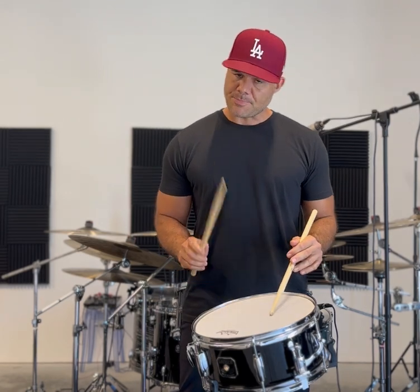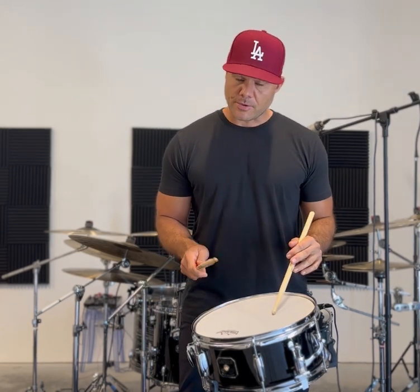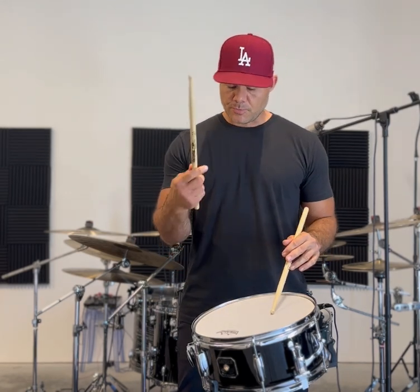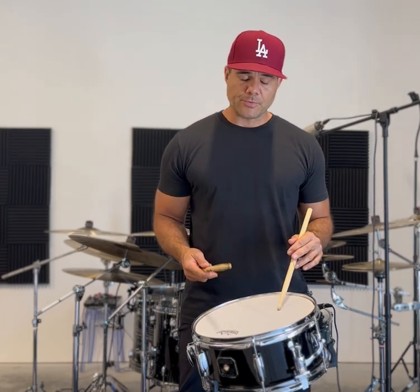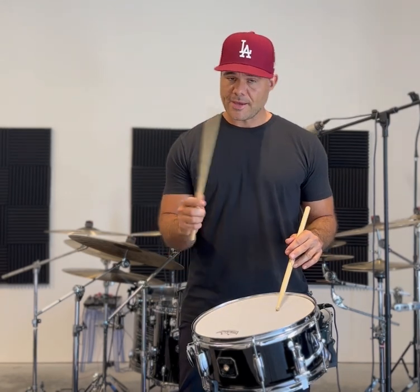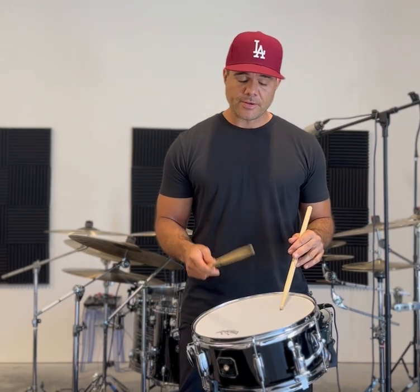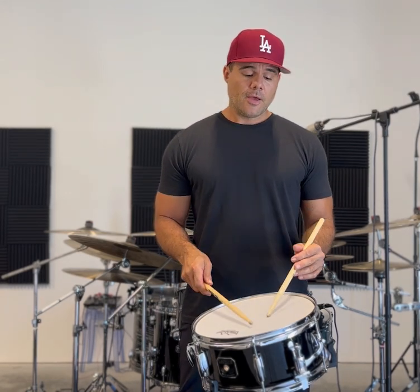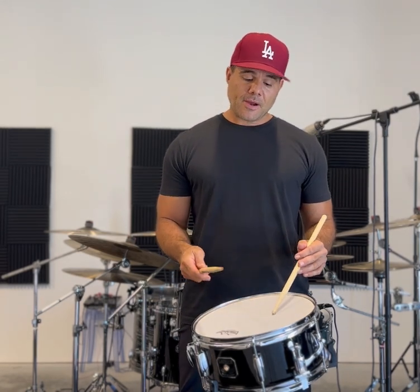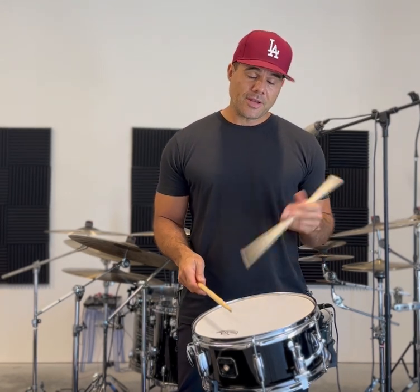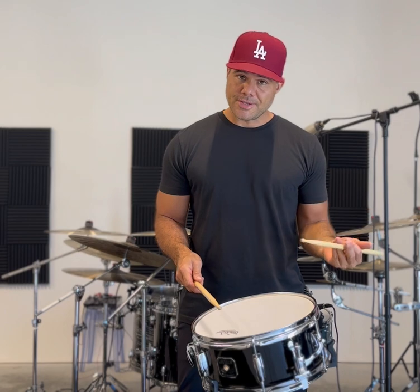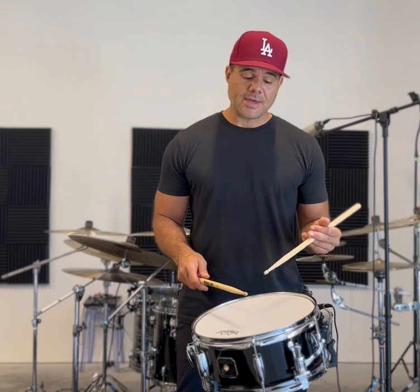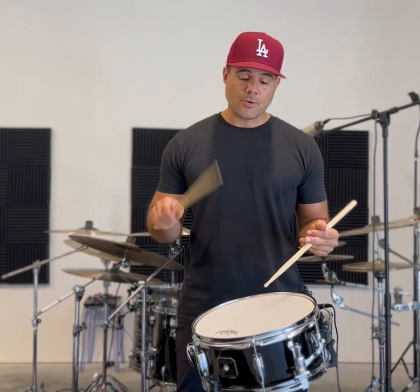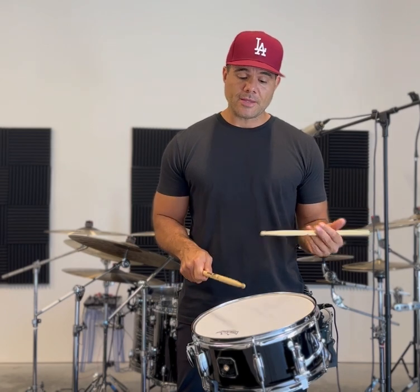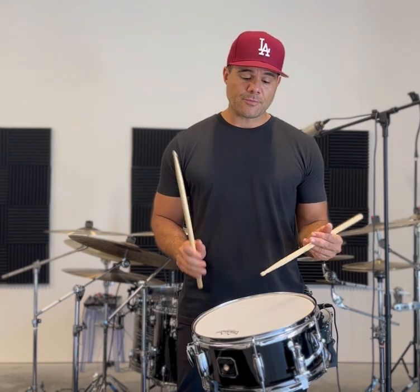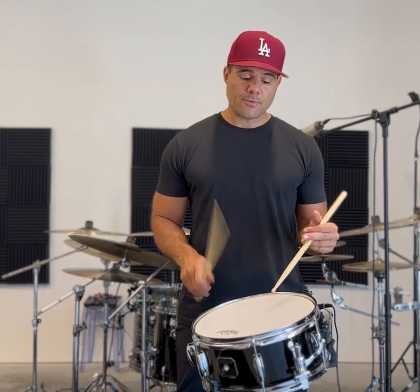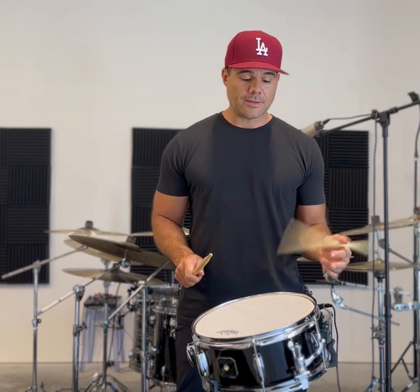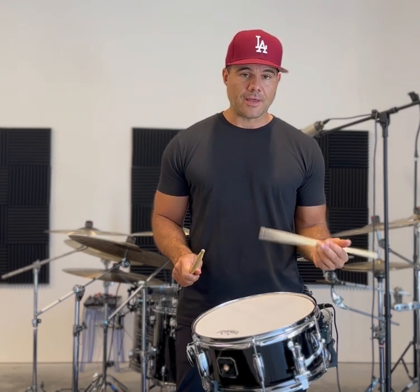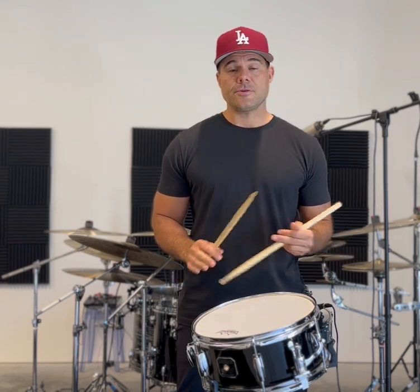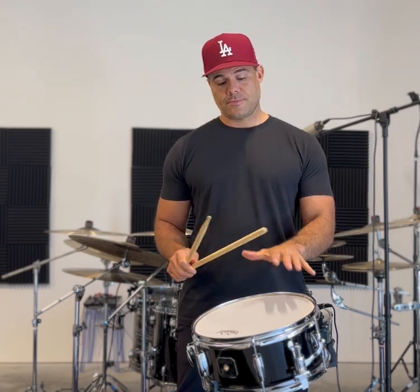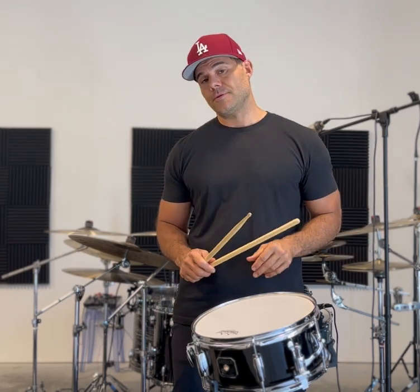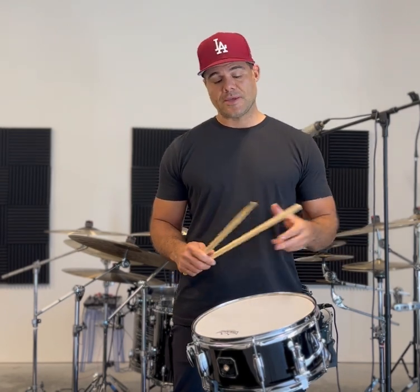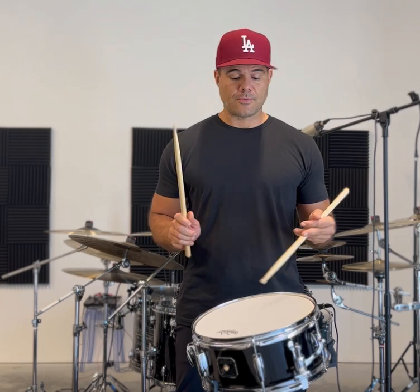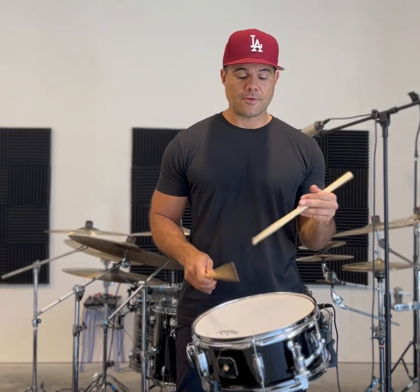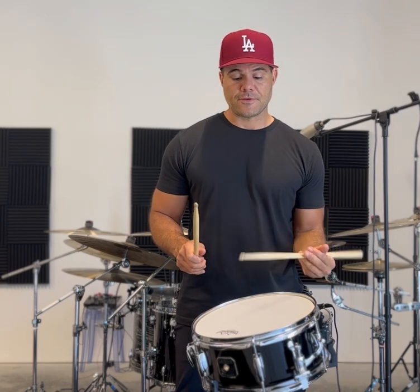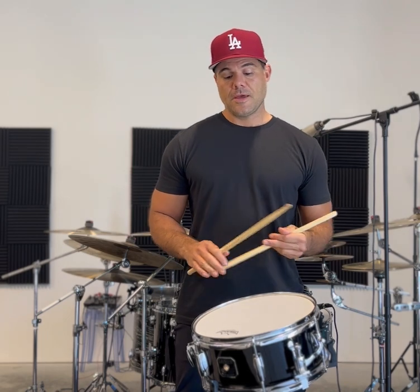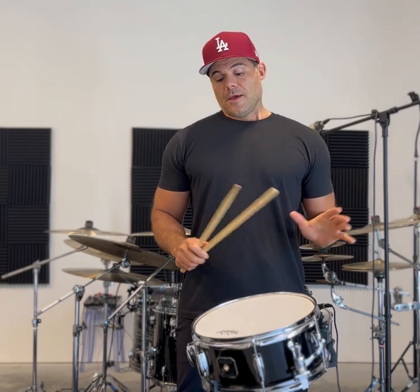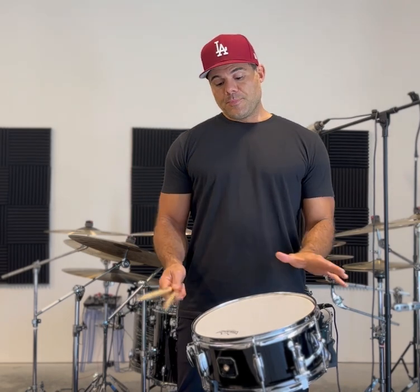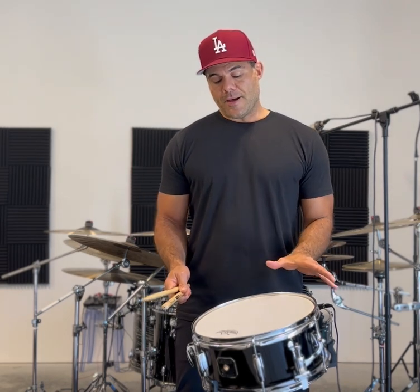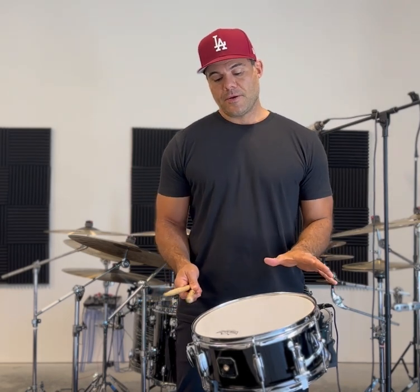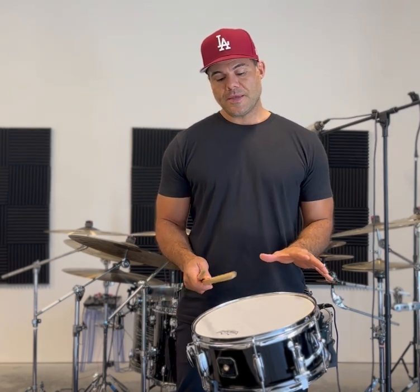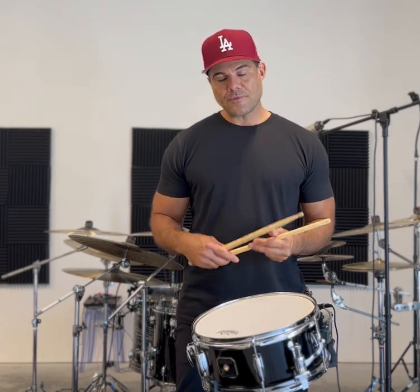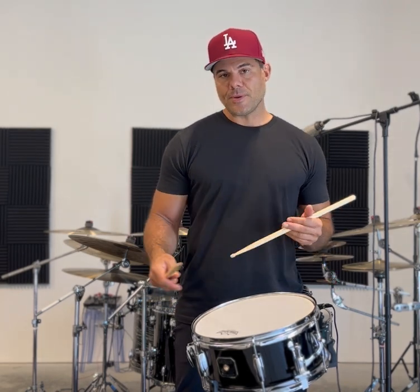So what is a paradiddle diddle? It's just a paradiddle with an extra diddle at the end. We'll do it right-handed: right, left, right, left, left — there's your diddle at the end.